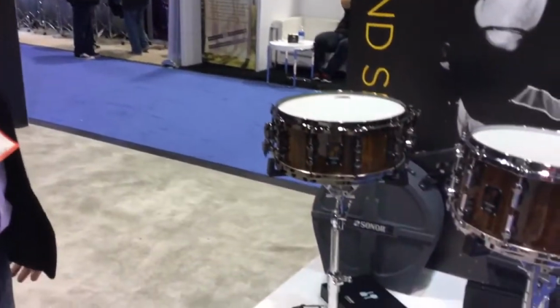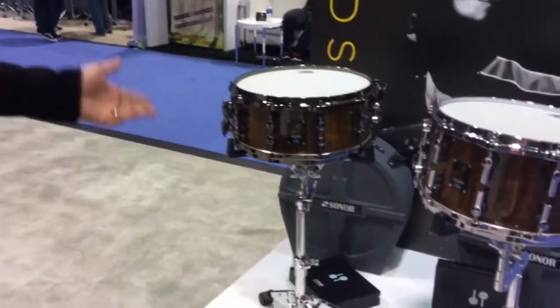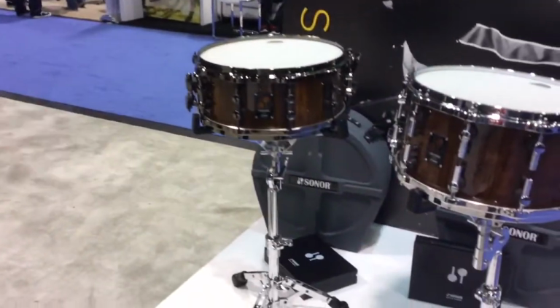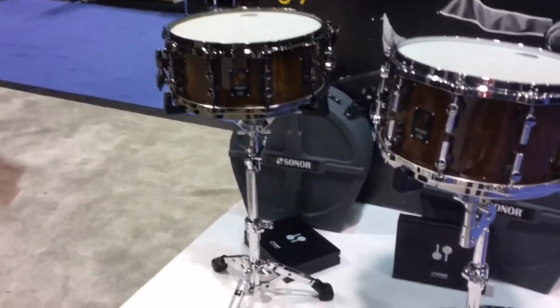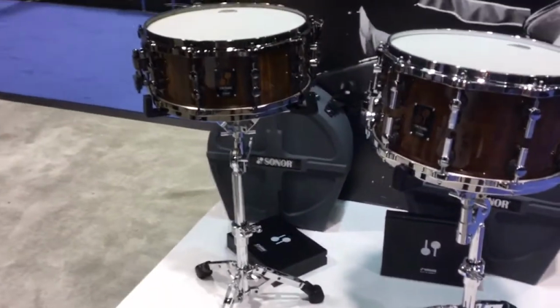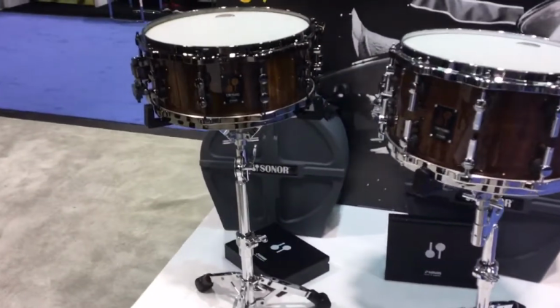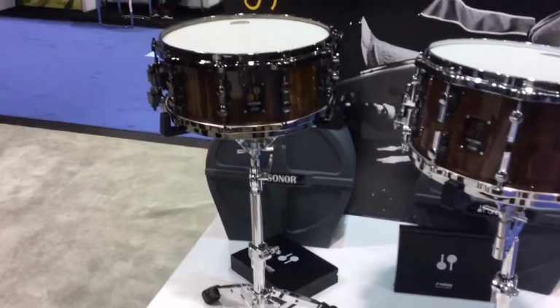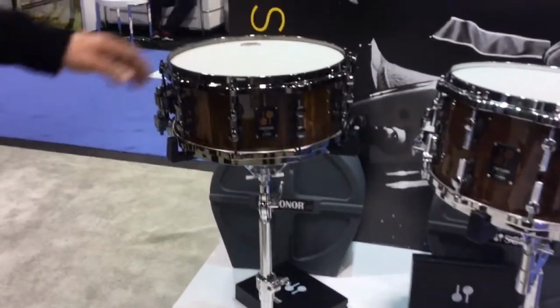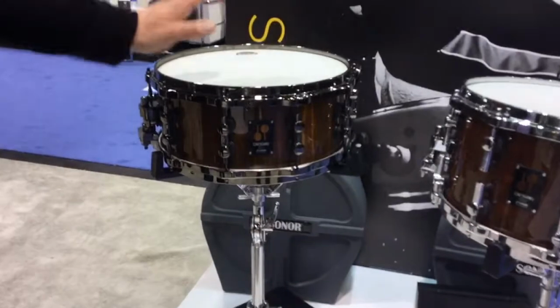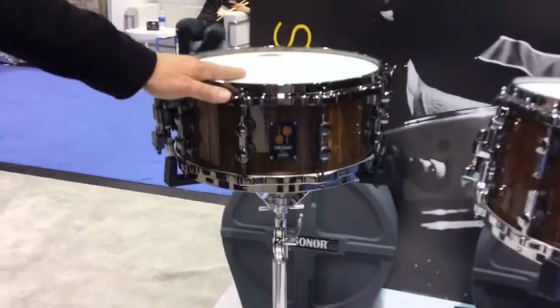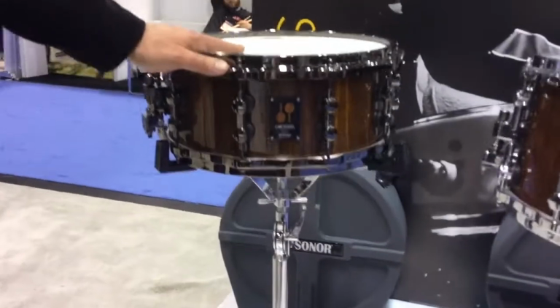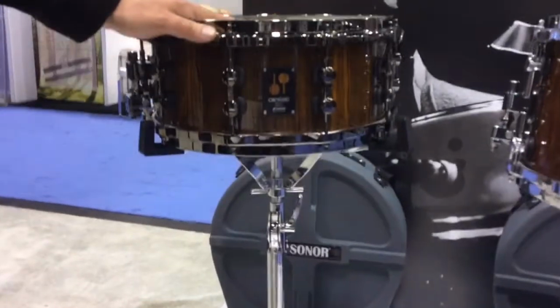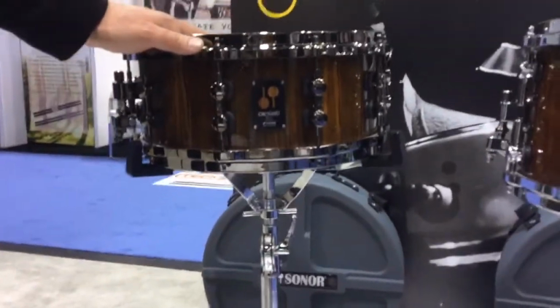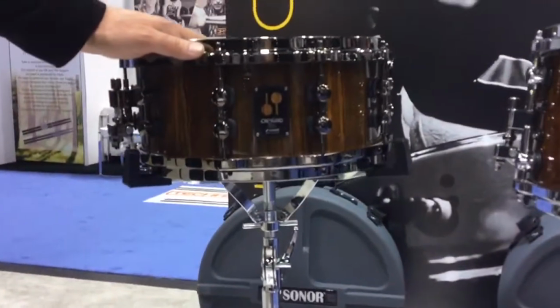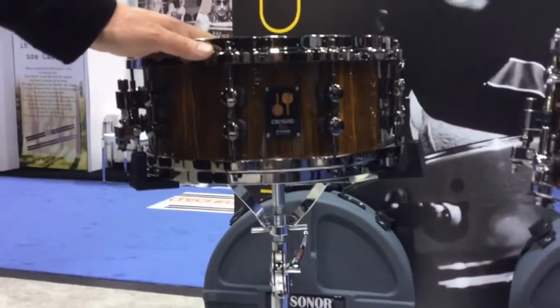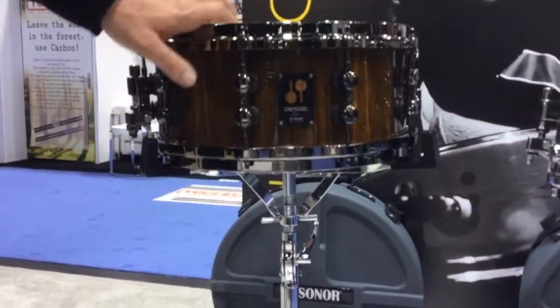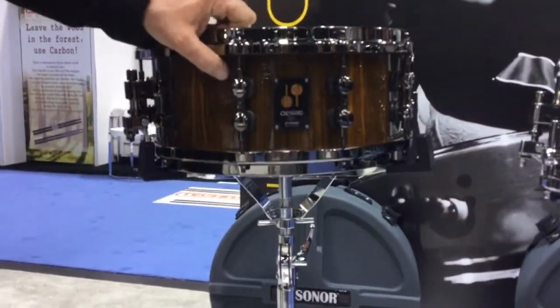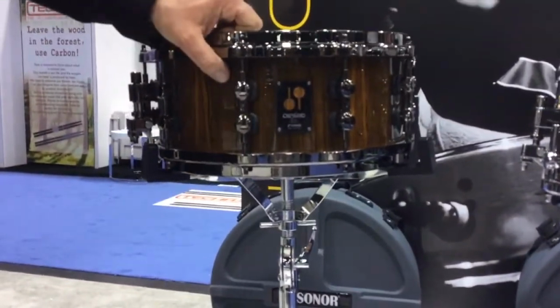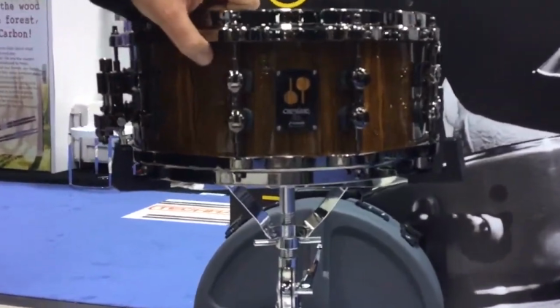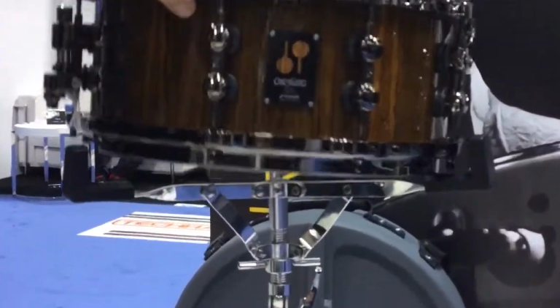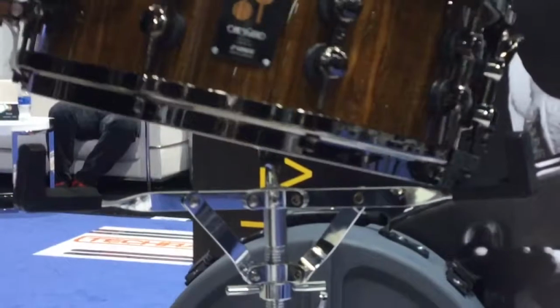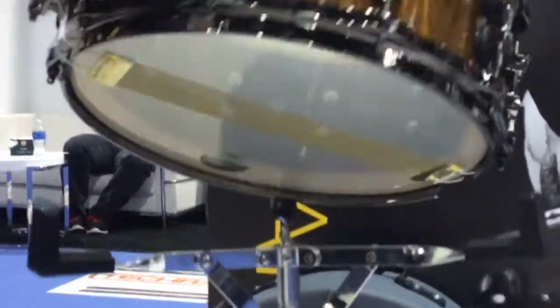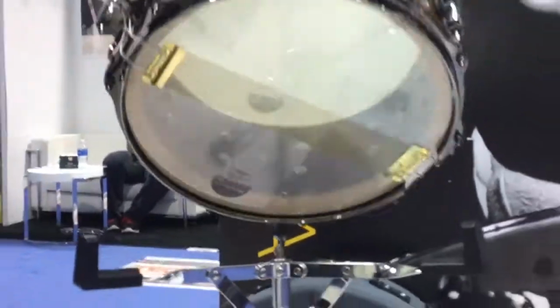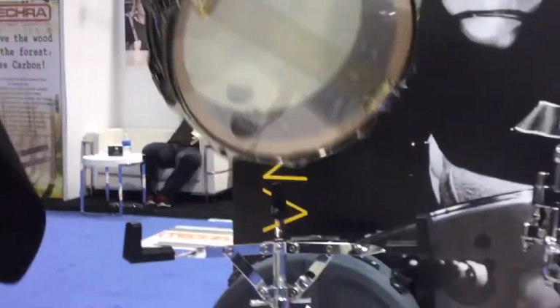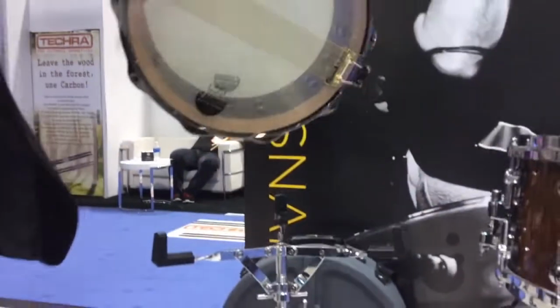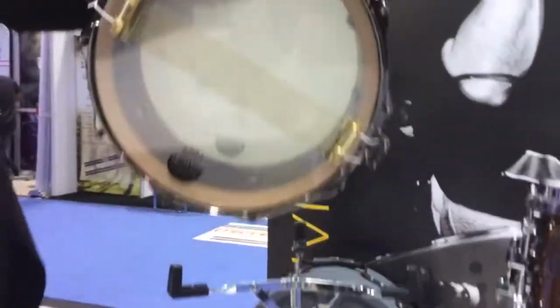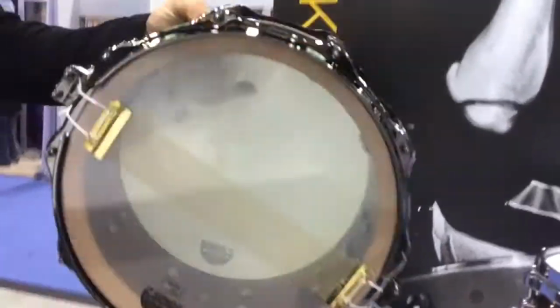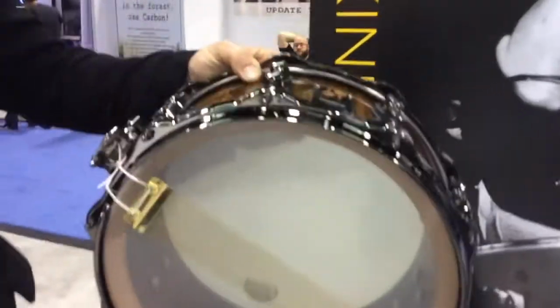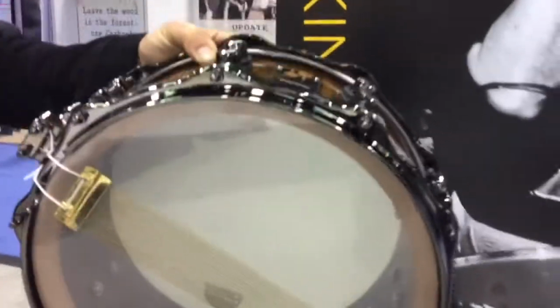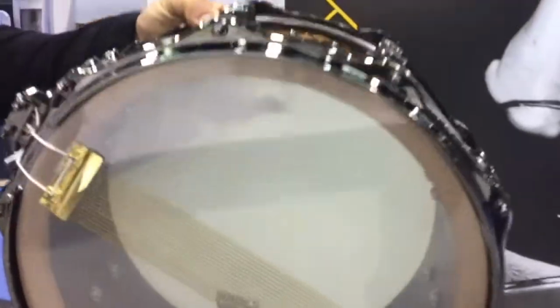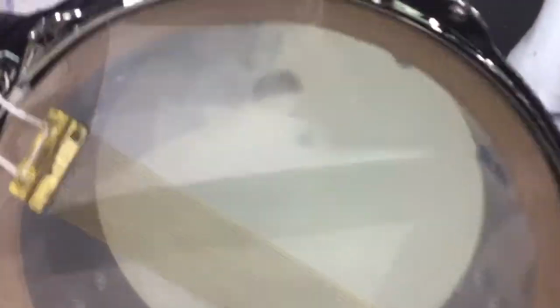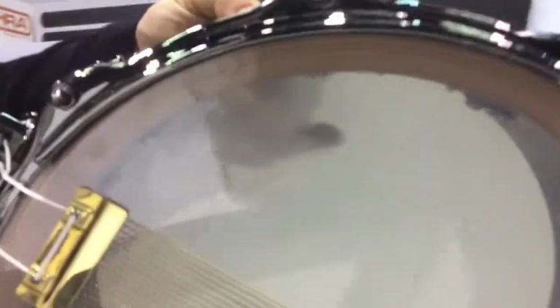We have the Bocote and Cocobolo snare drums. One of the beautiful things about this Bocote snare drum is that it's a 19.2mm beech shell, as you see here. Quite the hefty shell.